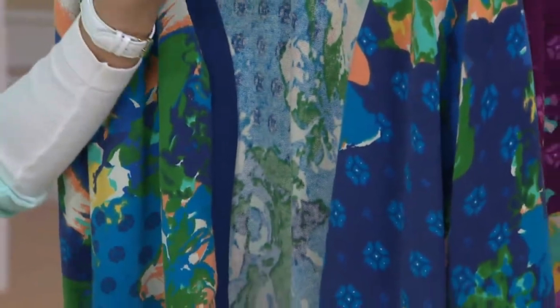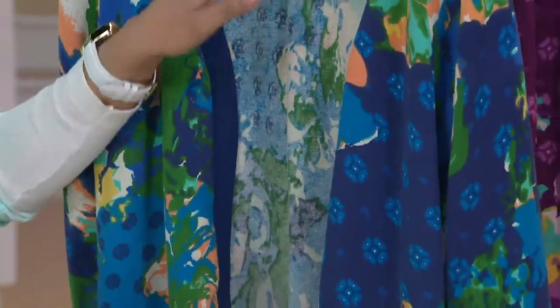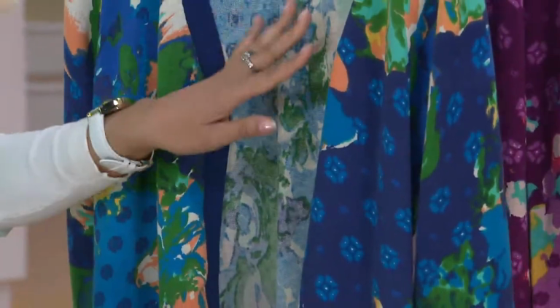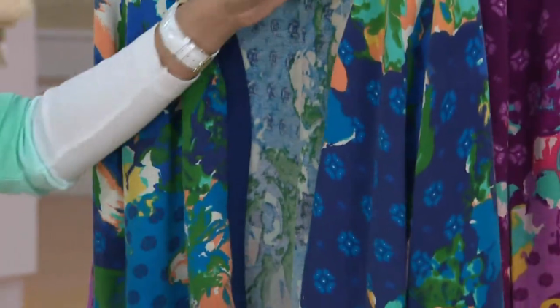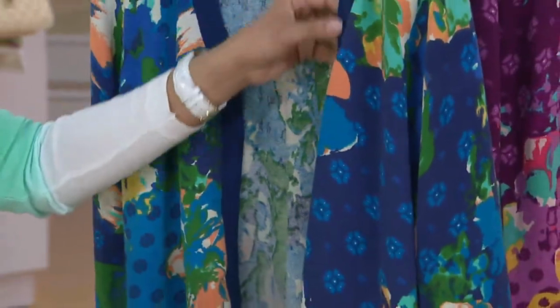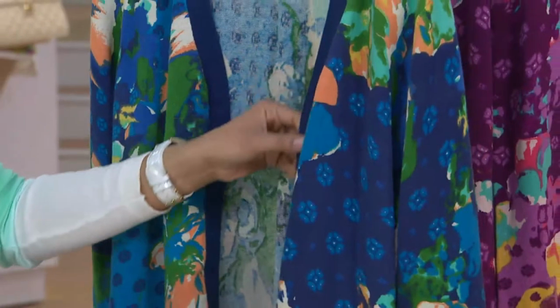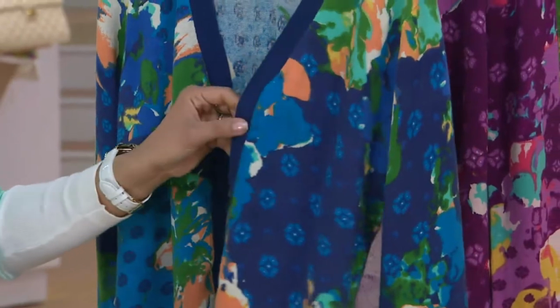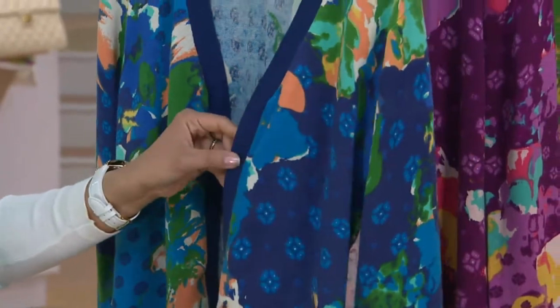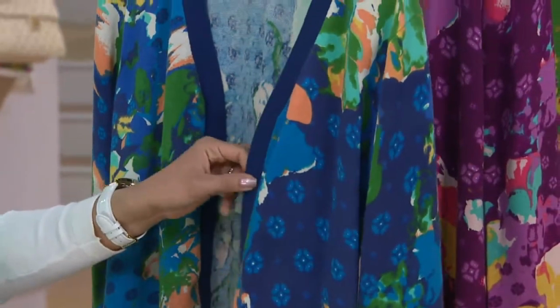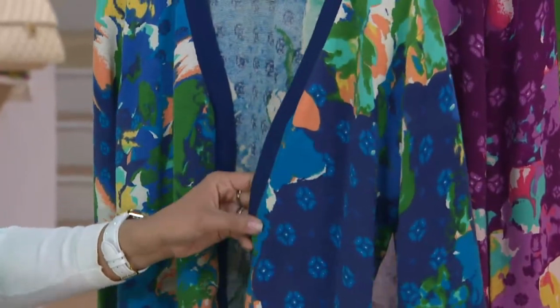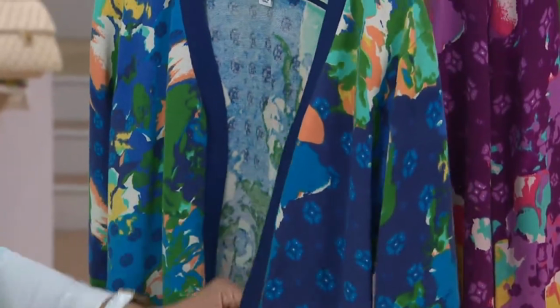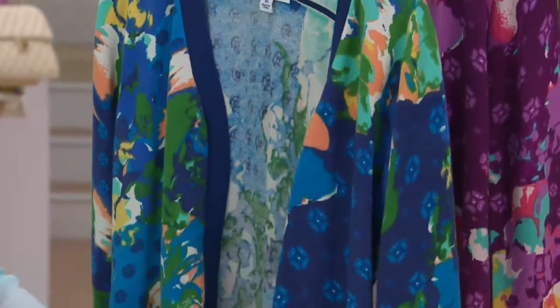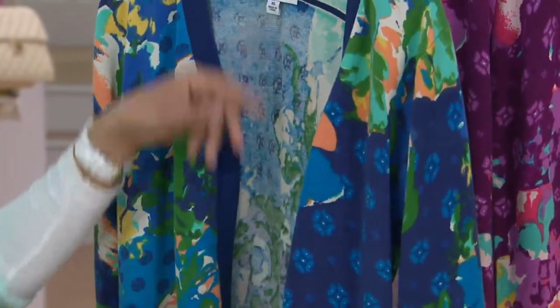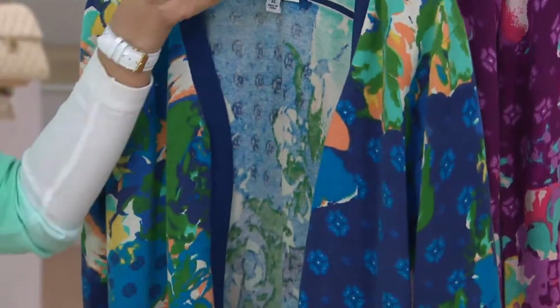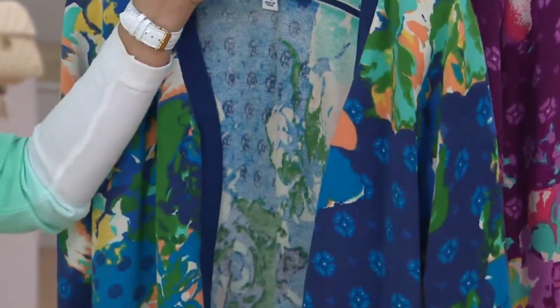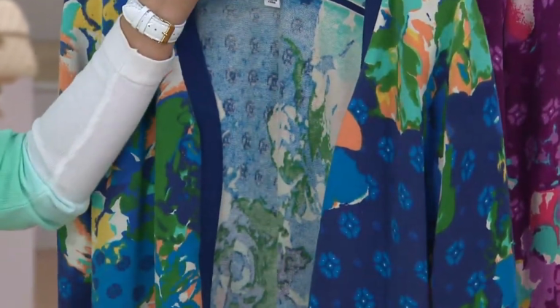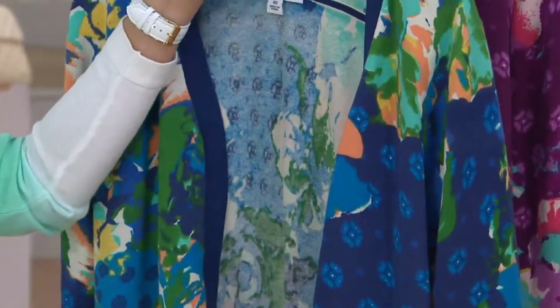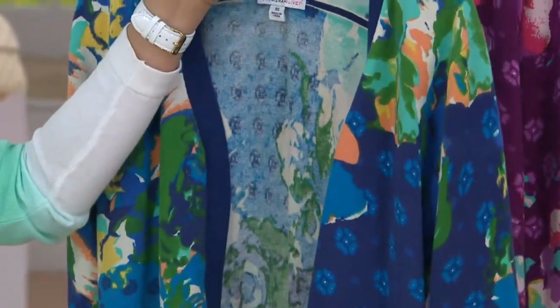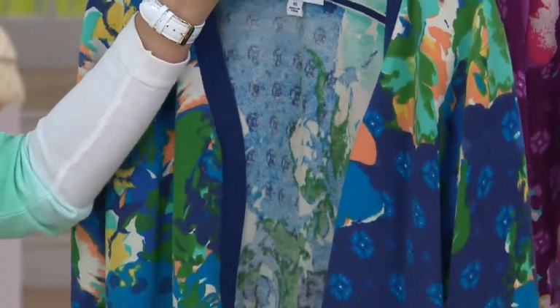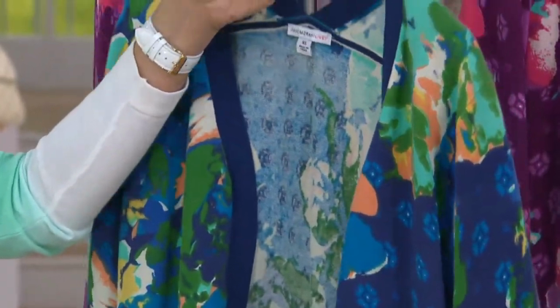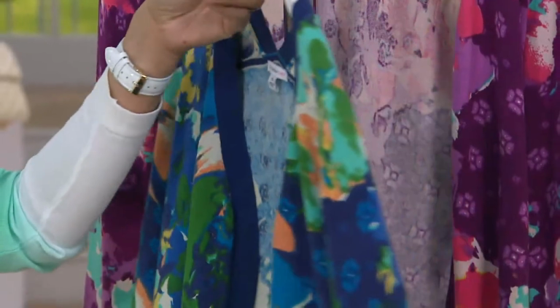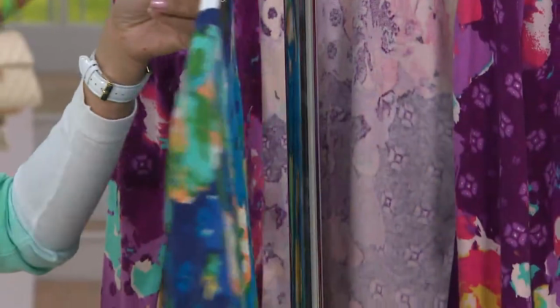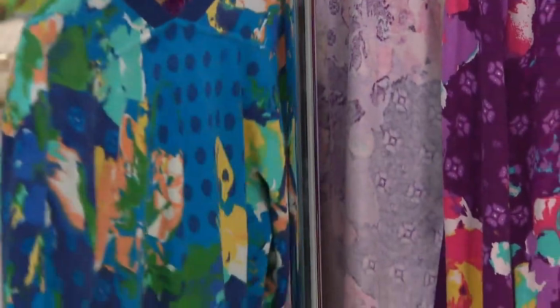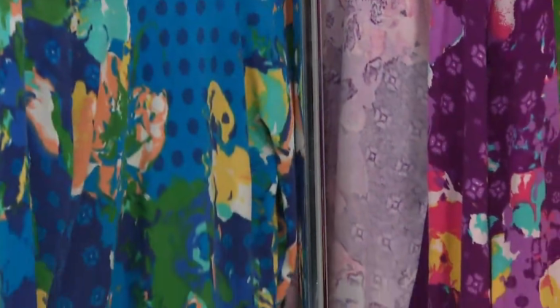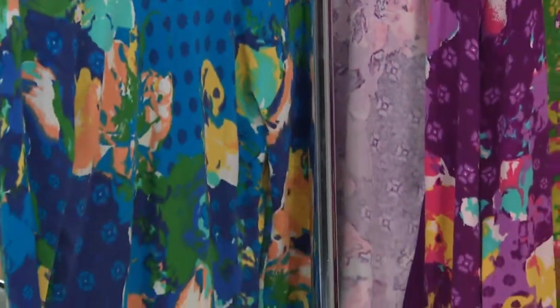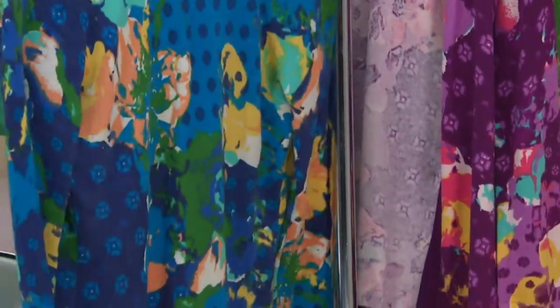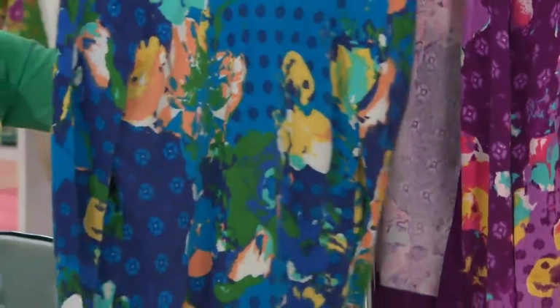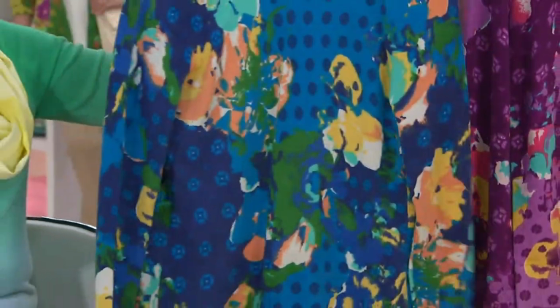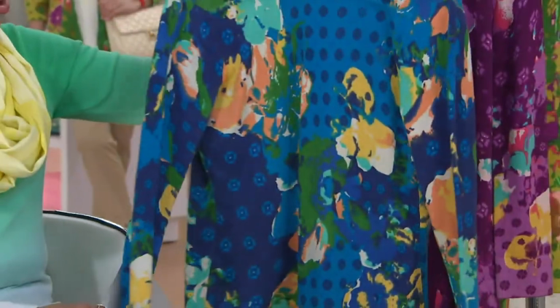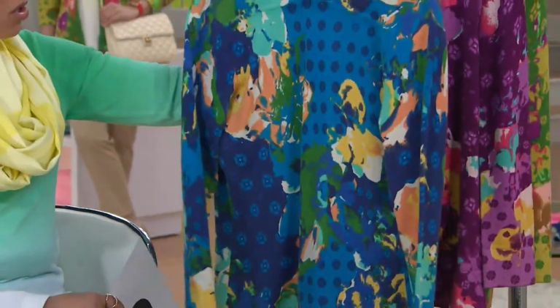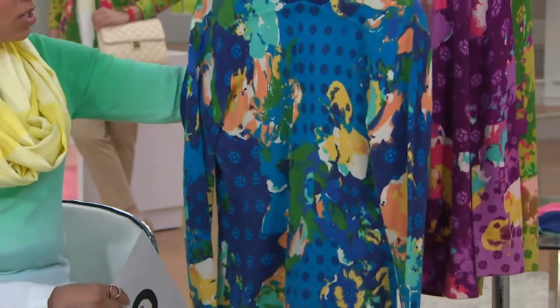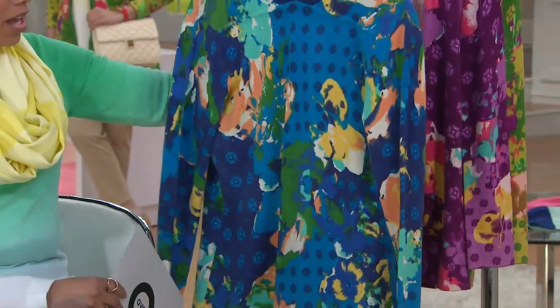He tipped the edges all in just a solid, which kind of grounds it and calms it. But can I flip this around for you? Because this detail I thought was so original and so clever.